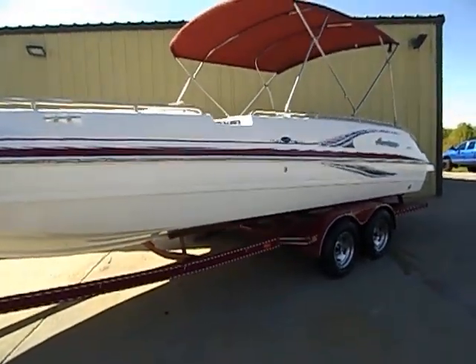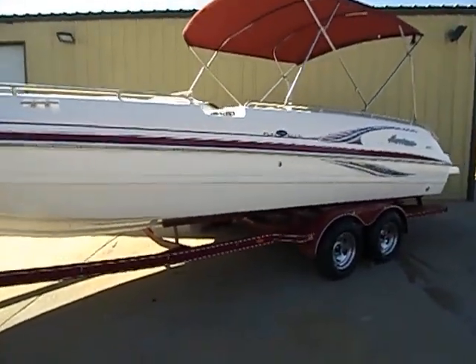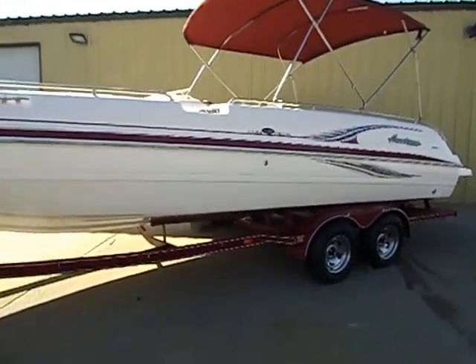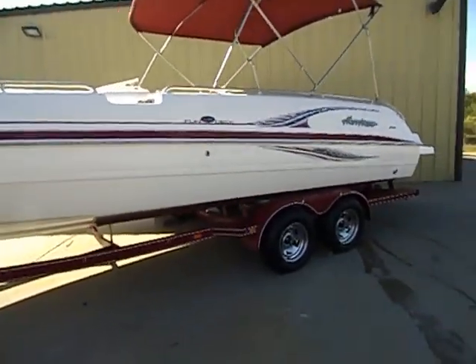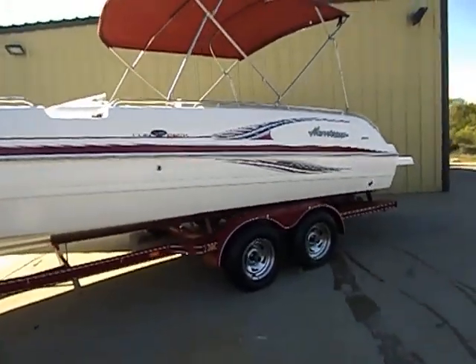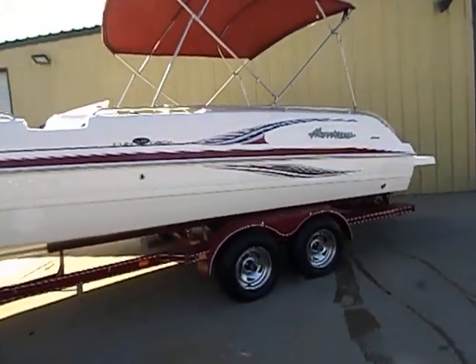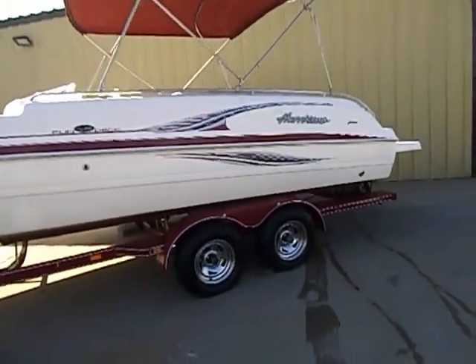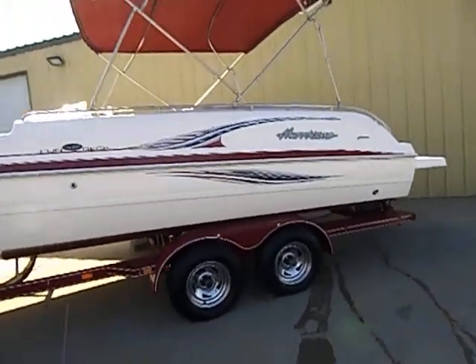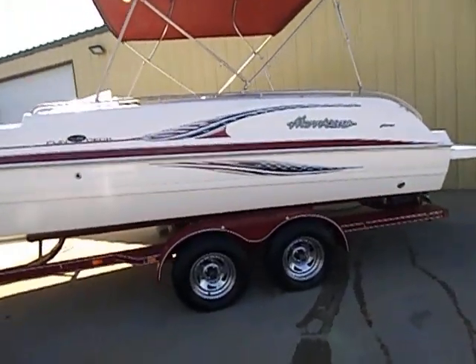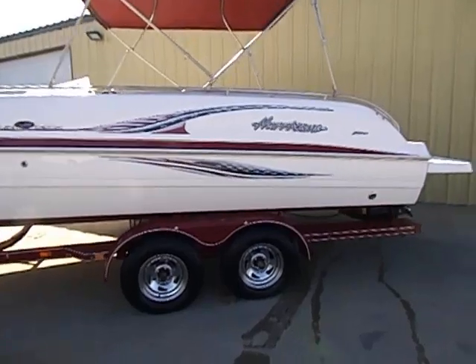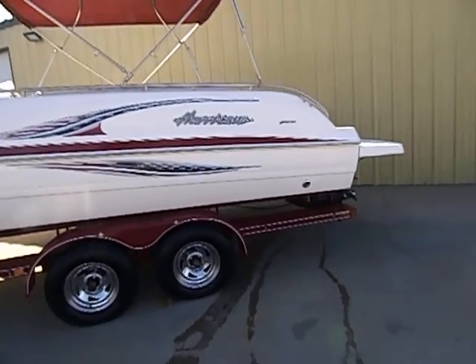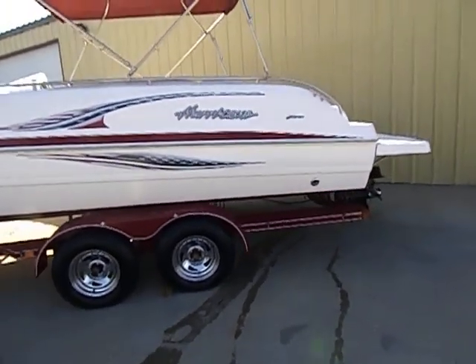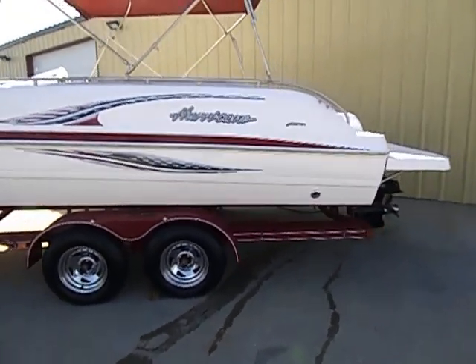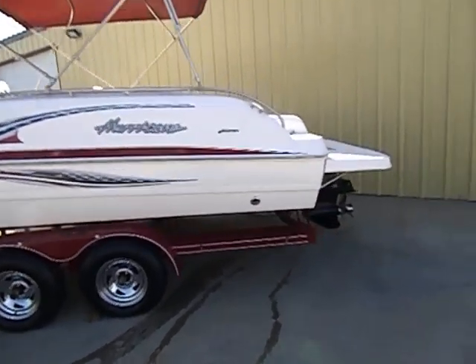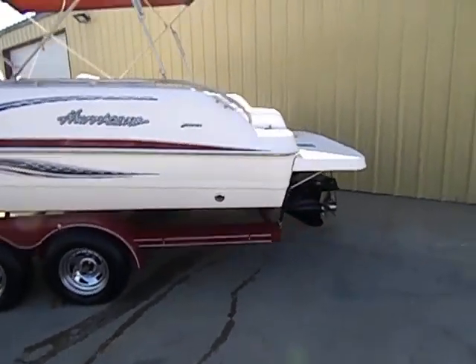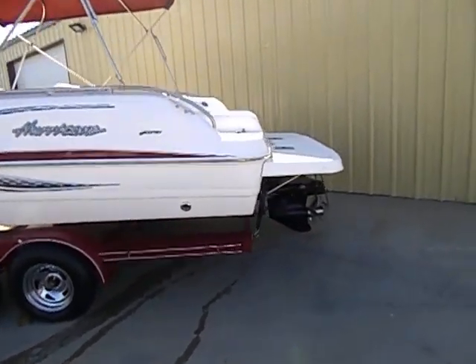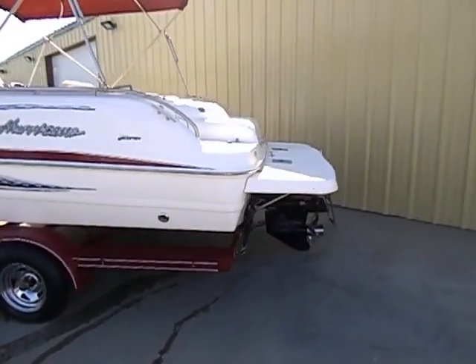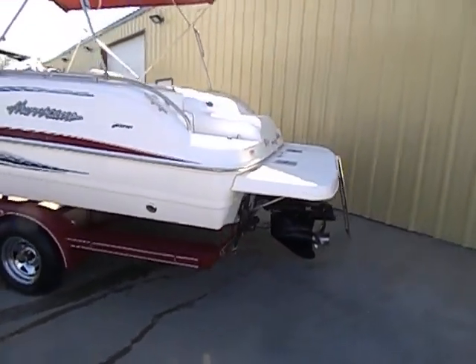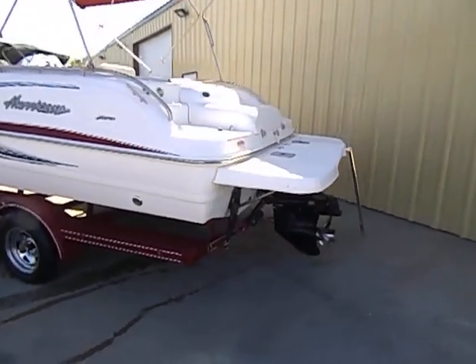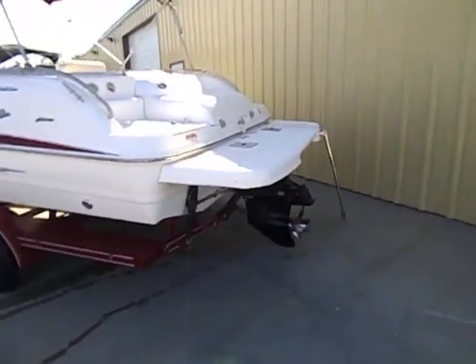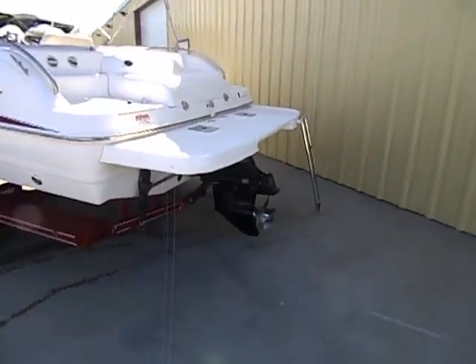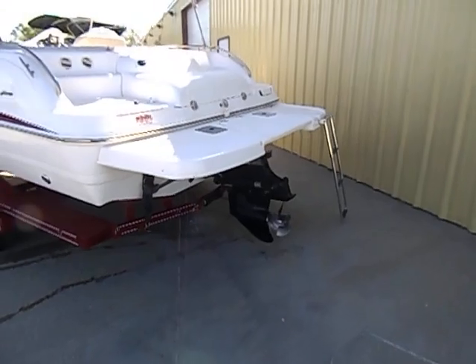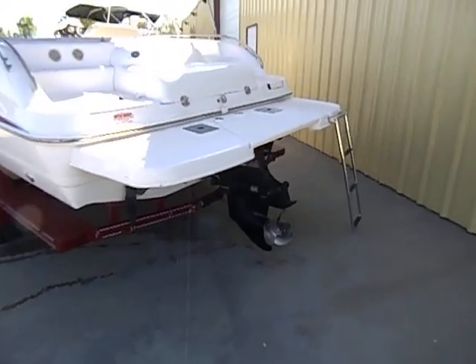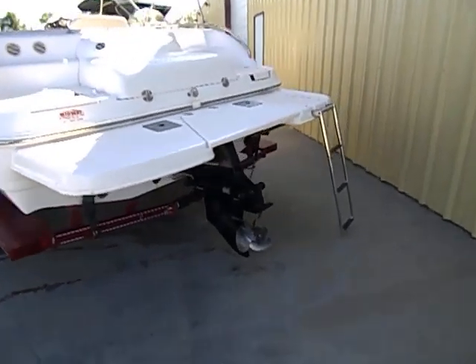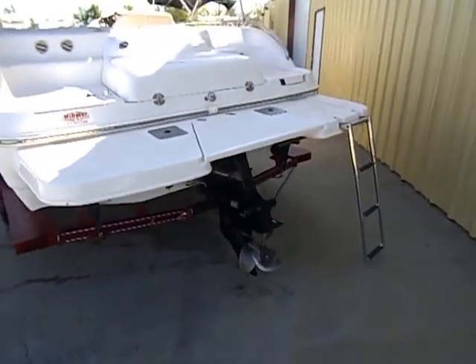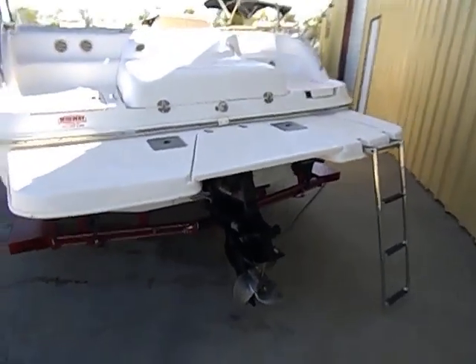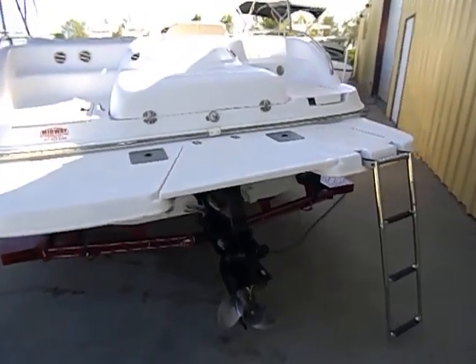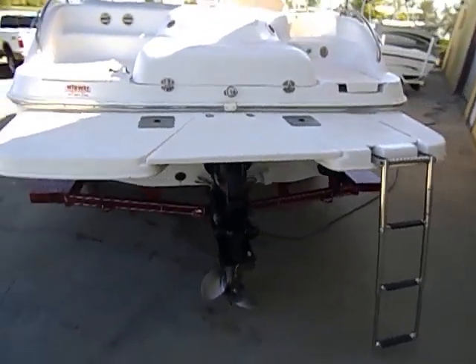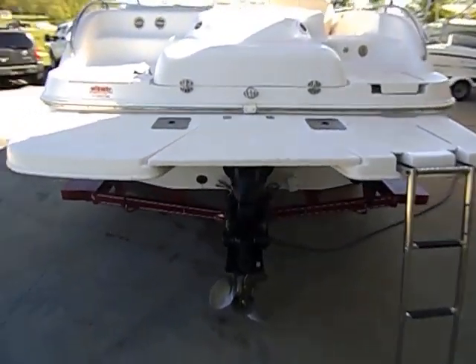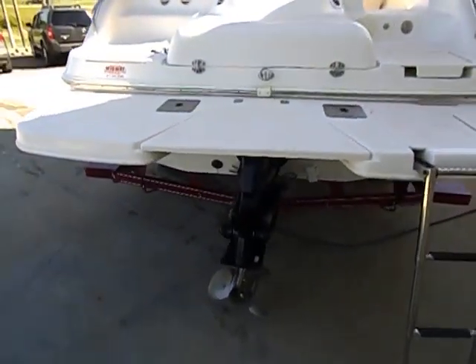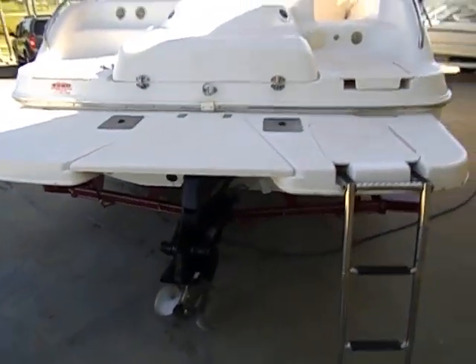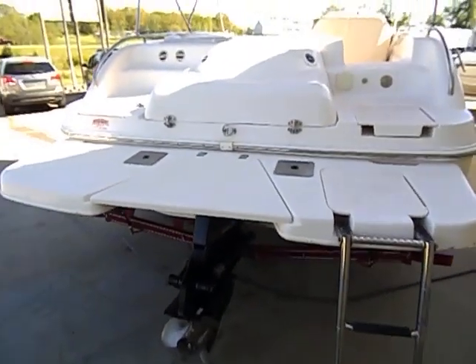This is a 23-foot deck boat with original matching trailer, tandem axle with brakes, powered by the 350 Mag and the Bravo 1 outdrive with a three-blade stainless prop.